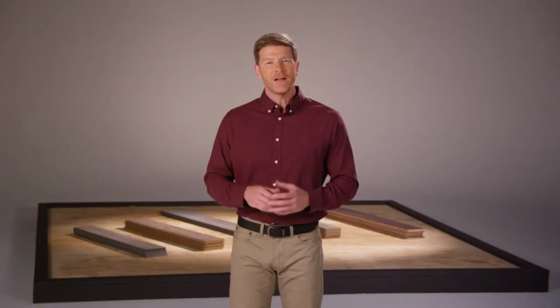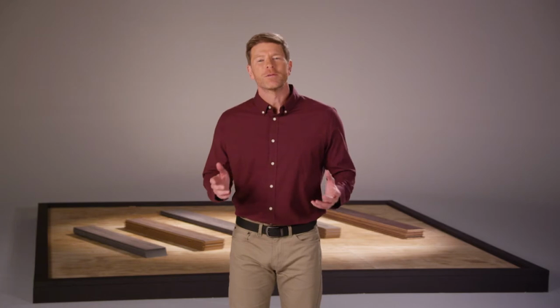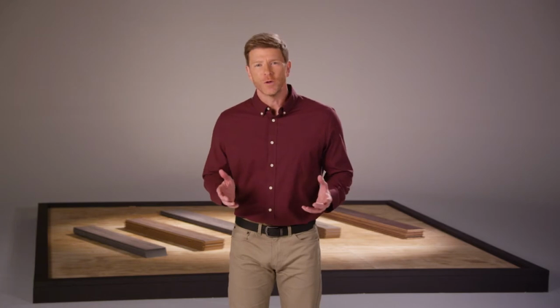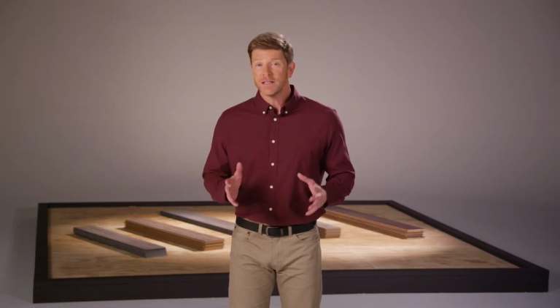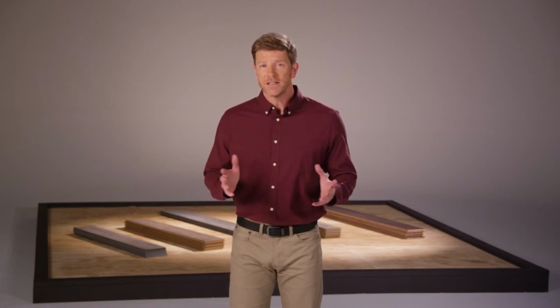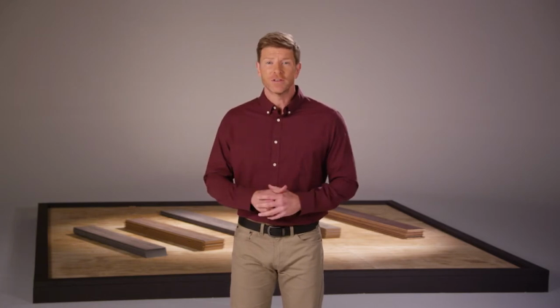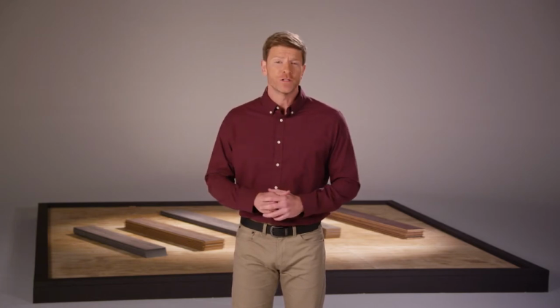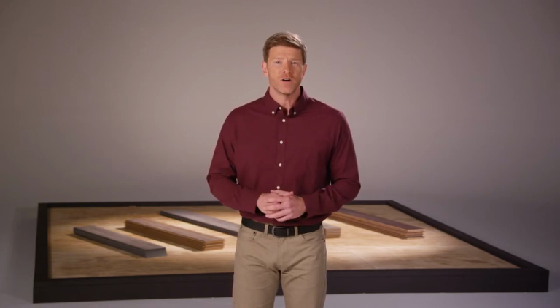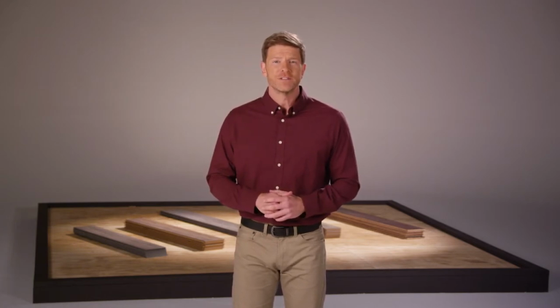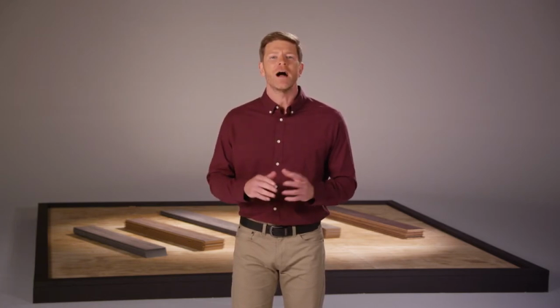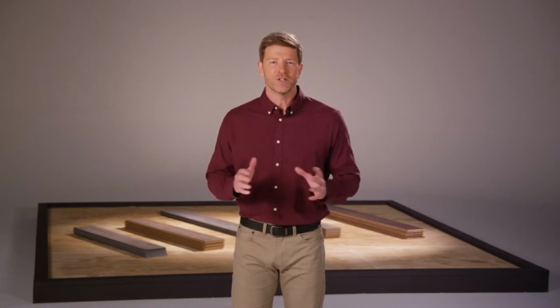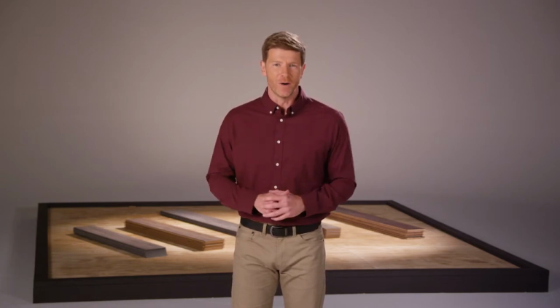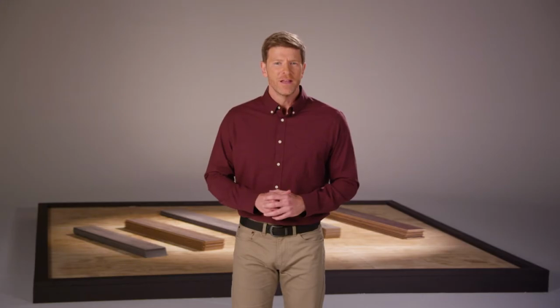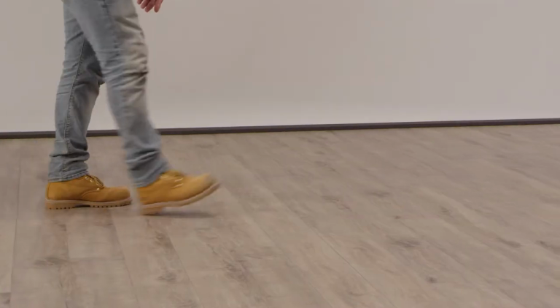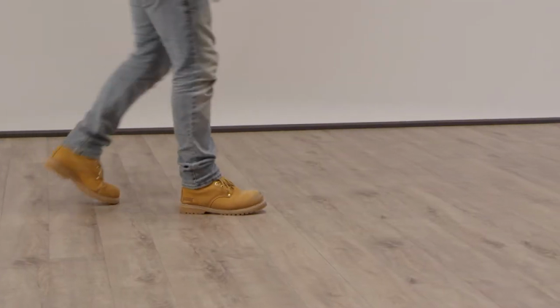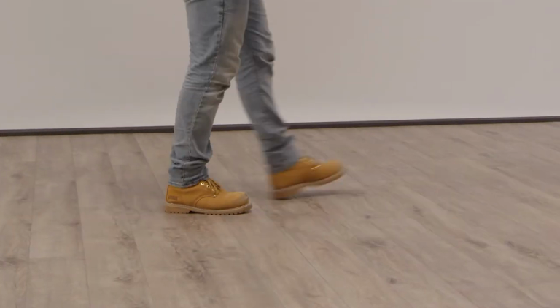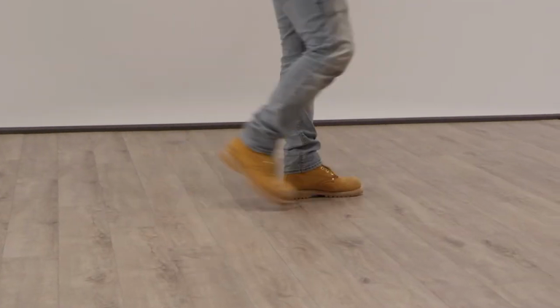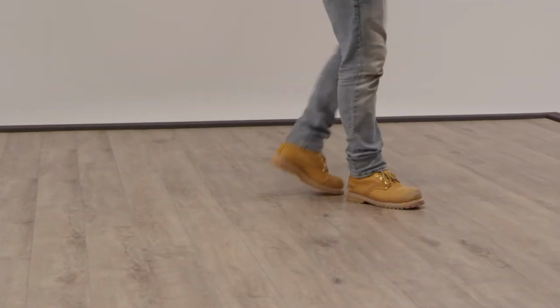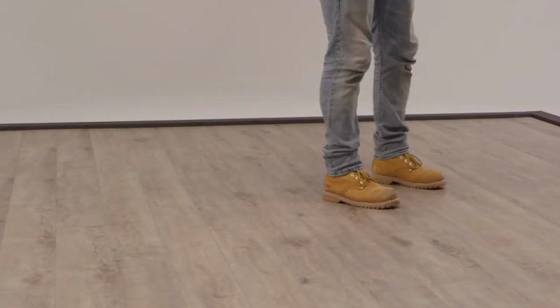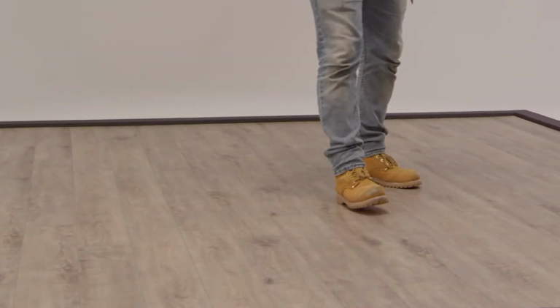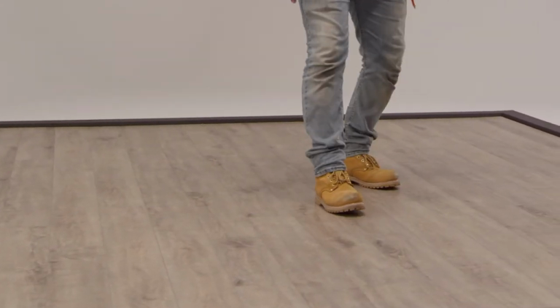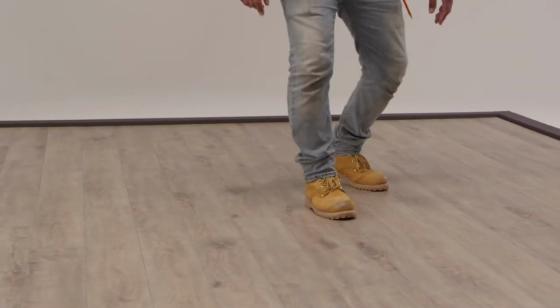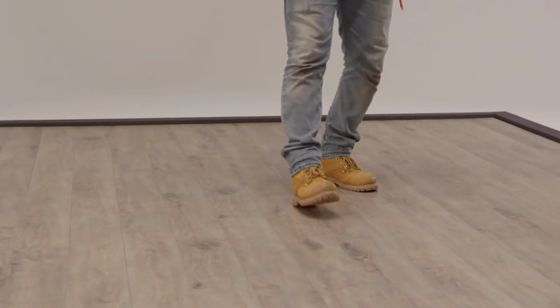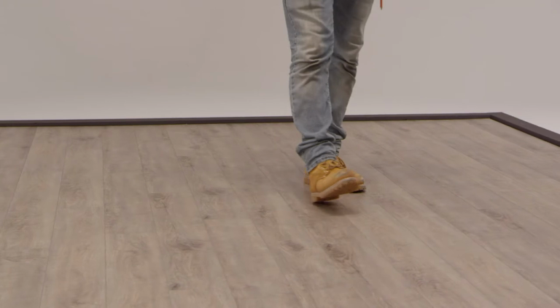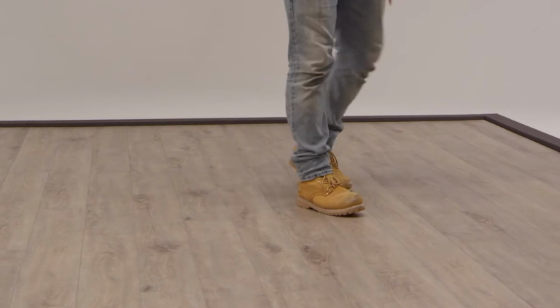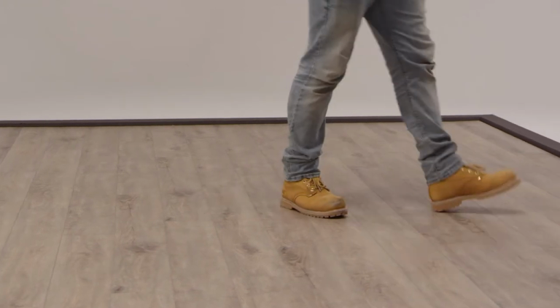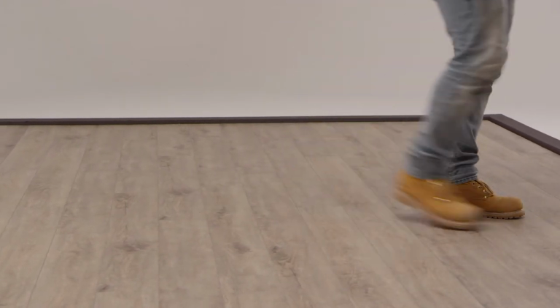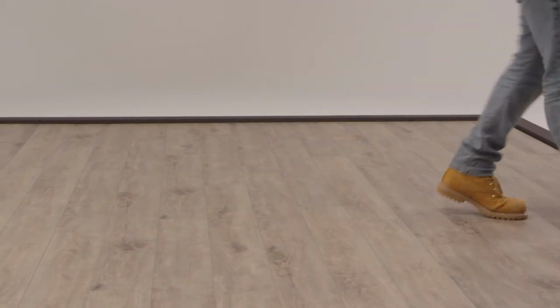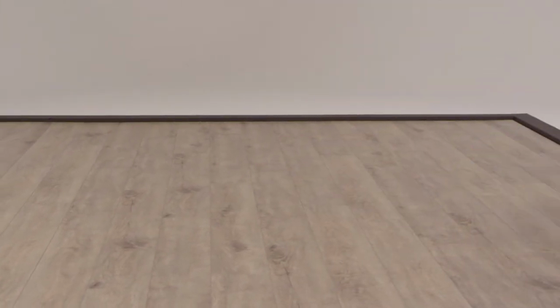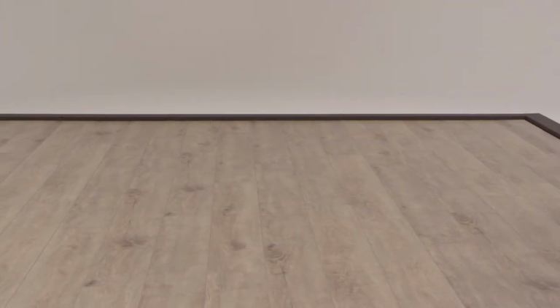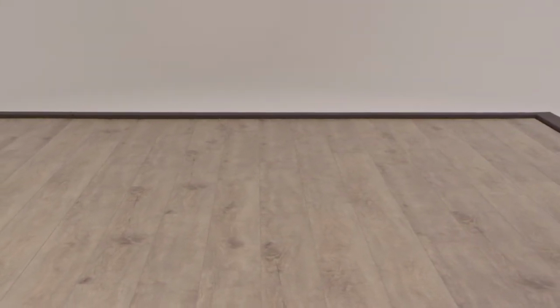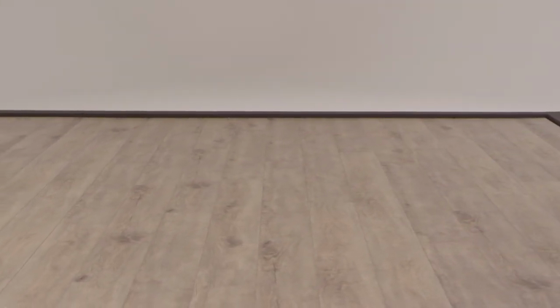Angle drop click flooring is the easiest type of click flooring to install. Today I'm going to show you how. It doesn't matter whether you have a laminate, vinyl plank, or engineered click floor. As long as you have a fold down locking system, these instructions apply. Let's get started.